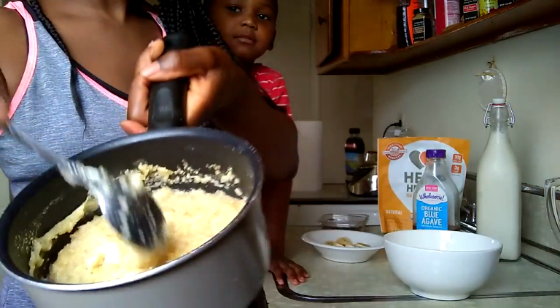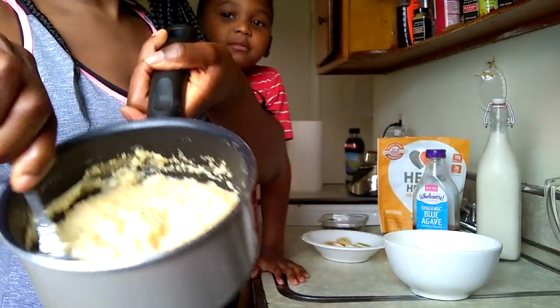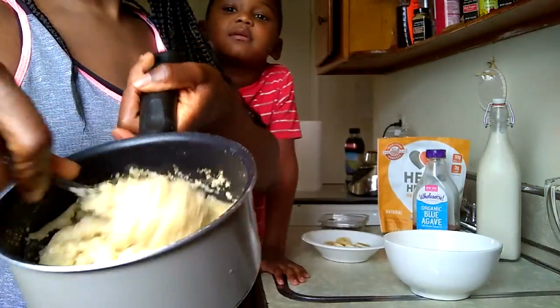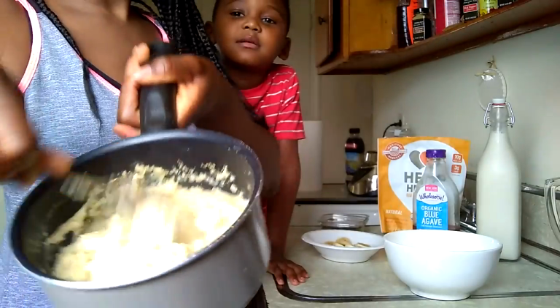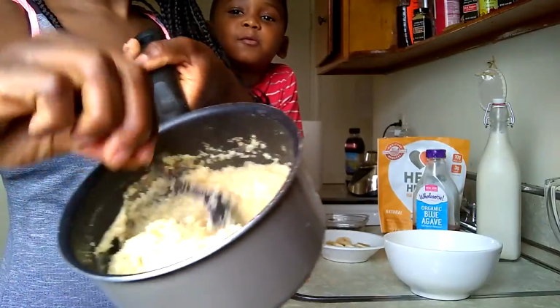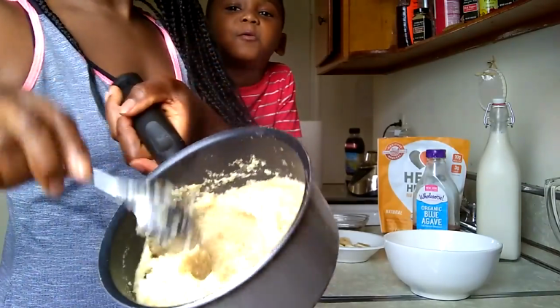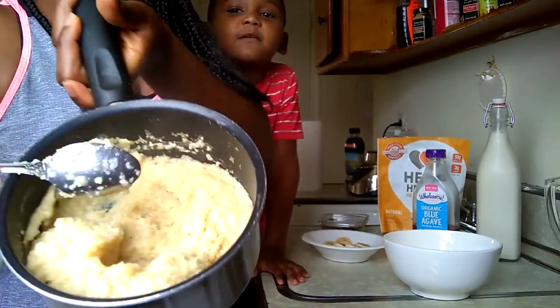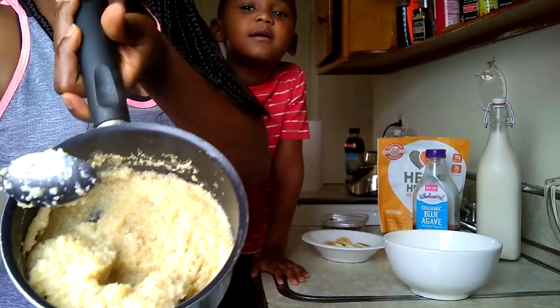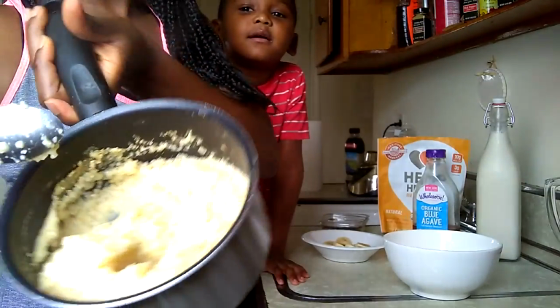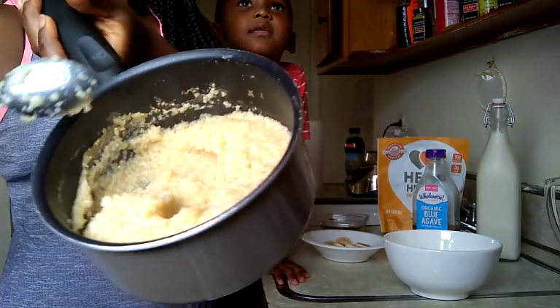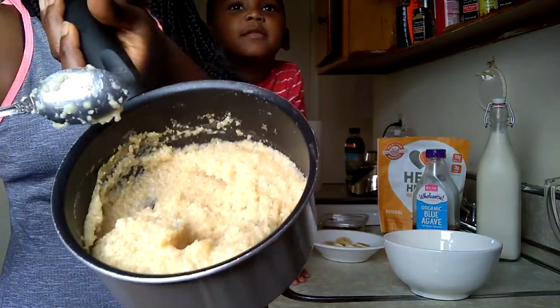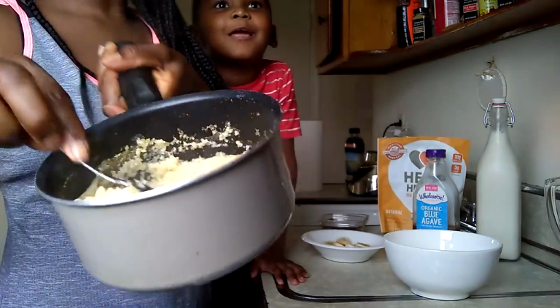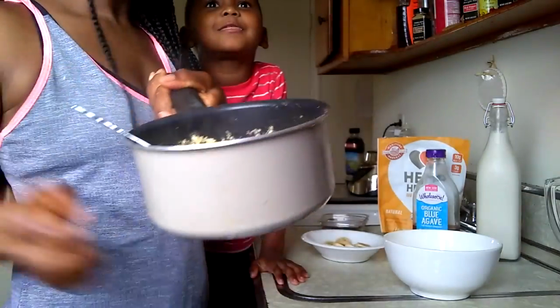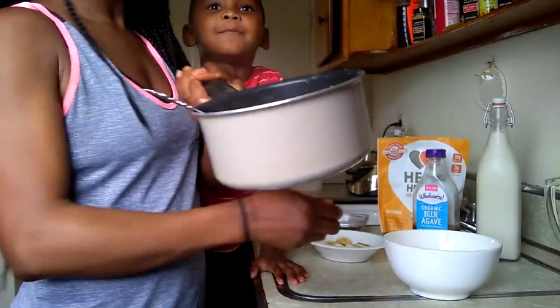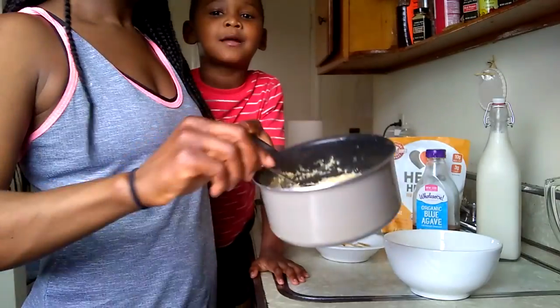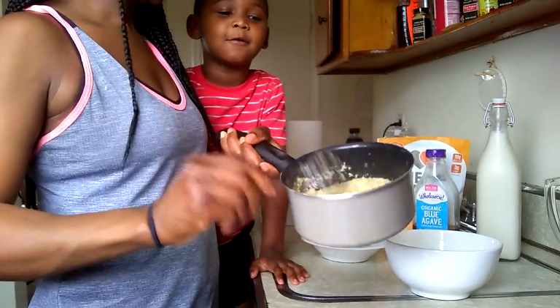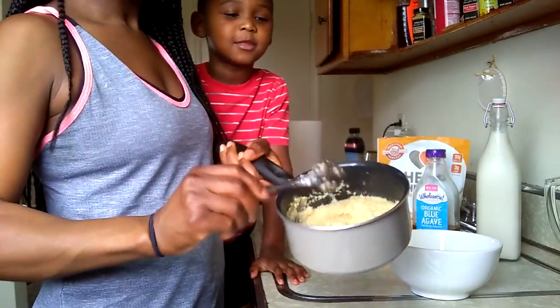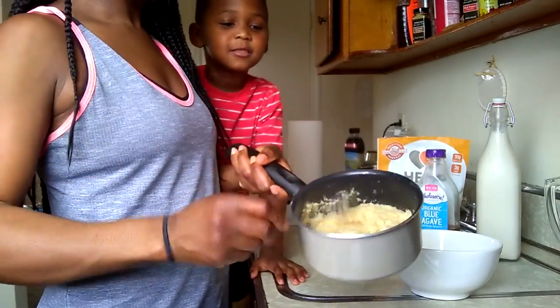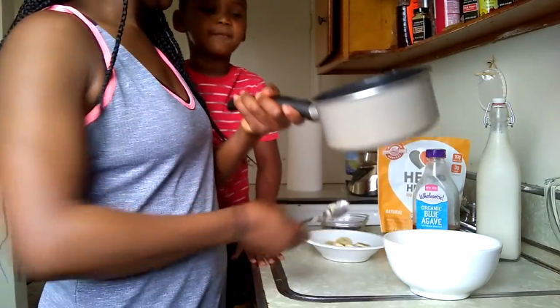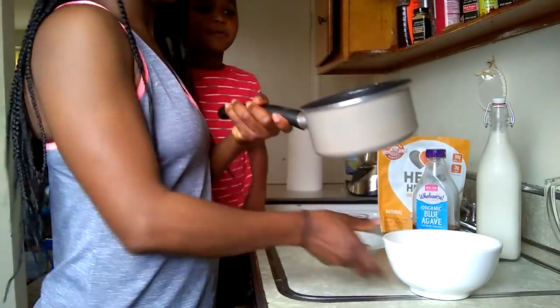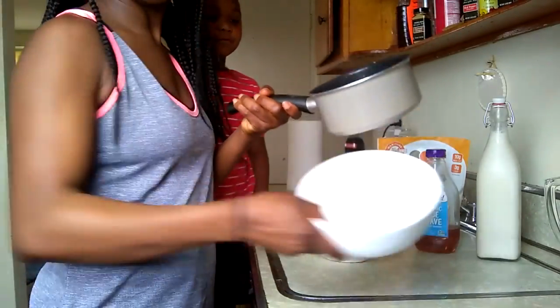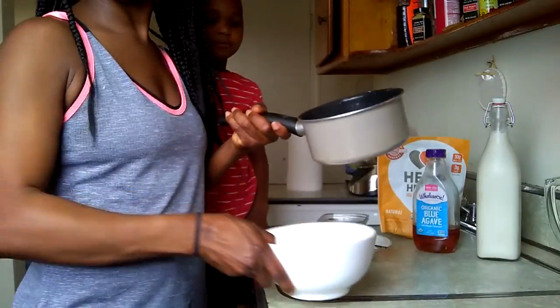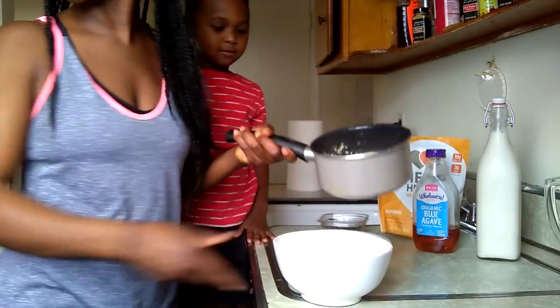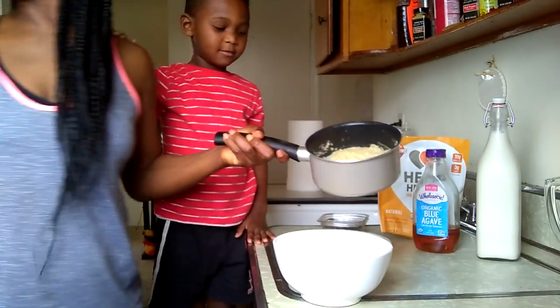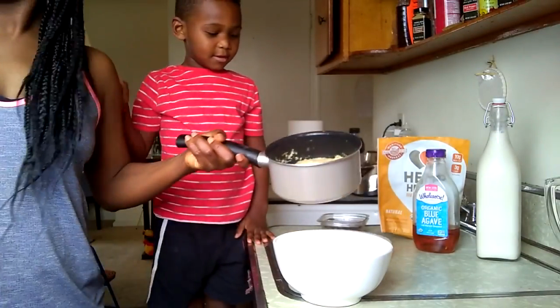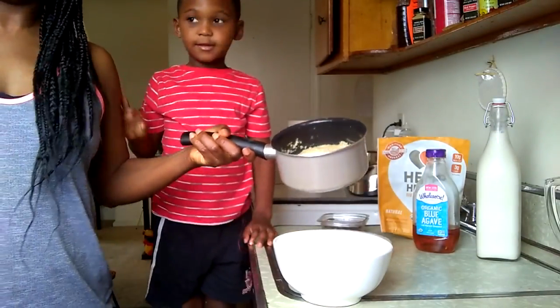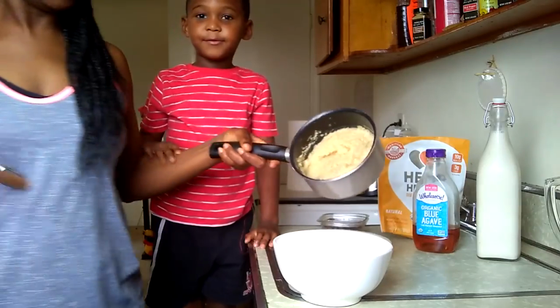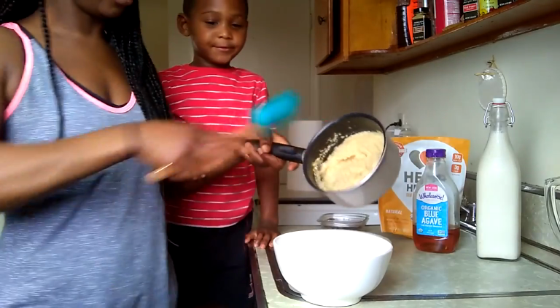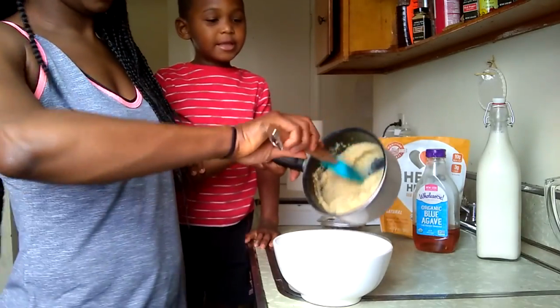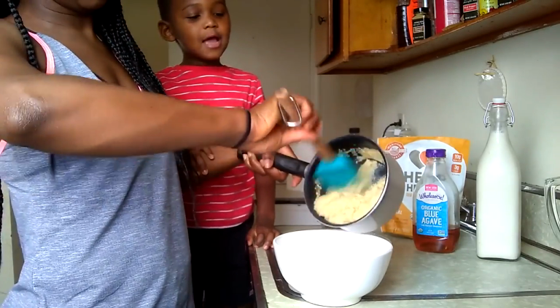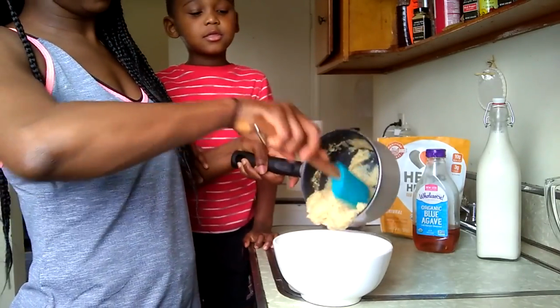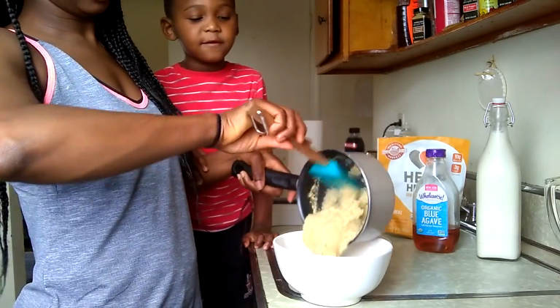This is what the kamut looks like after it's cooked. You can see the steam coming out. I'm just going to show you how we serve it — this is my bowl.